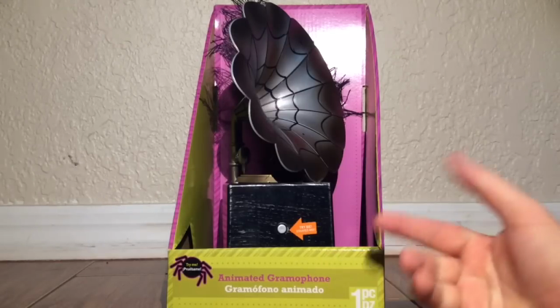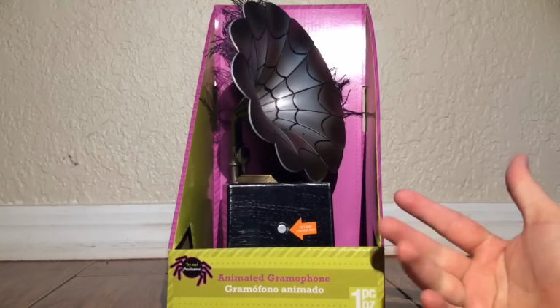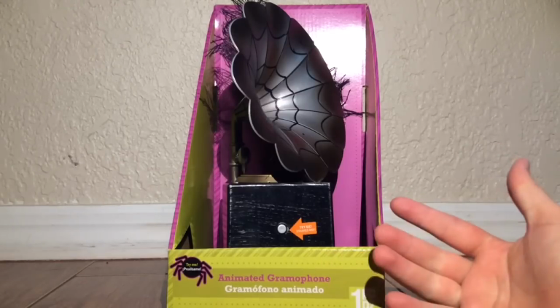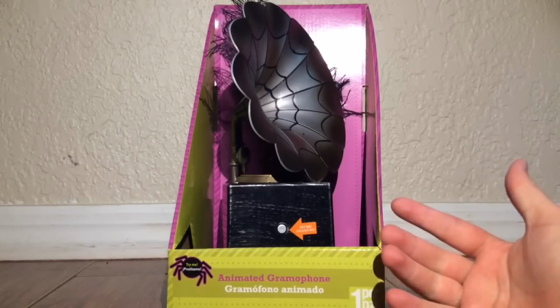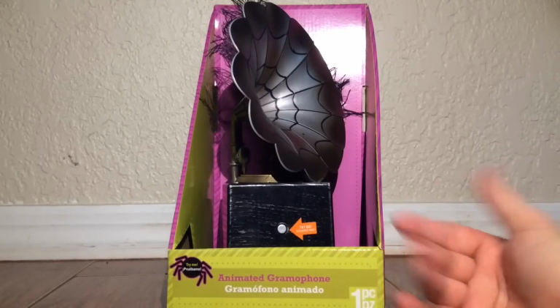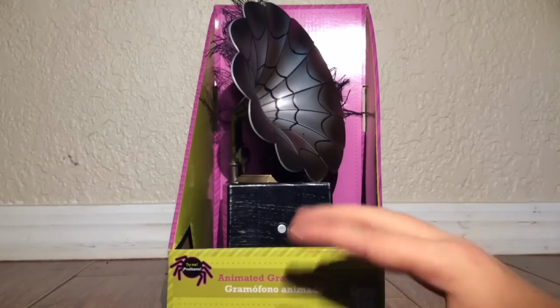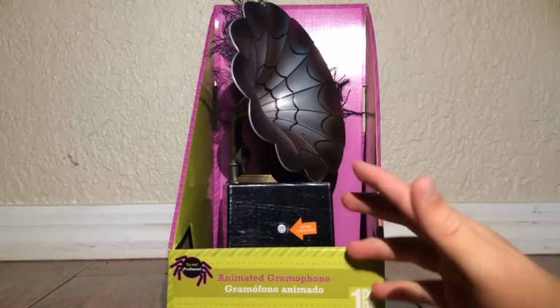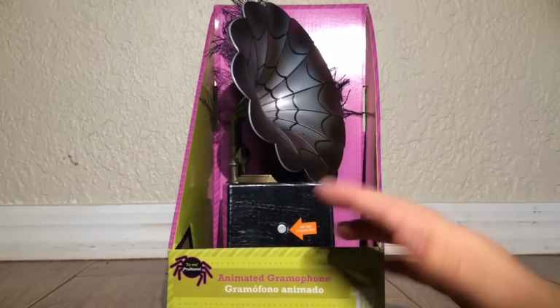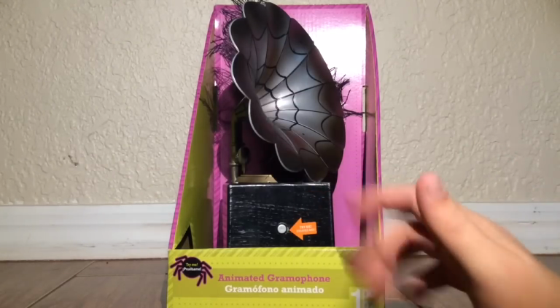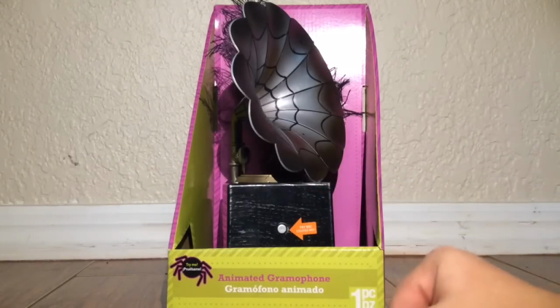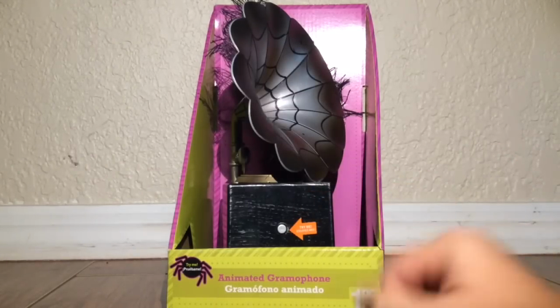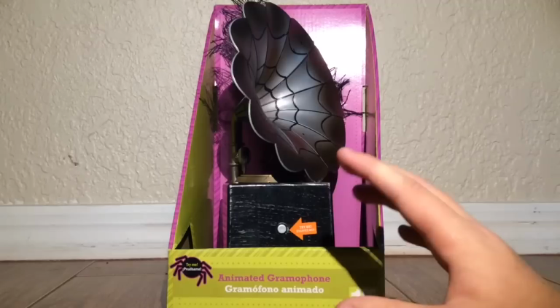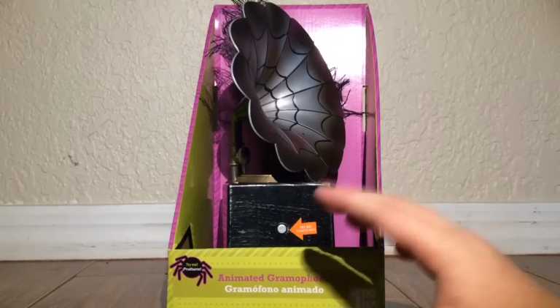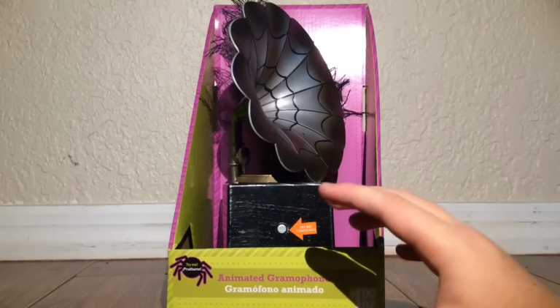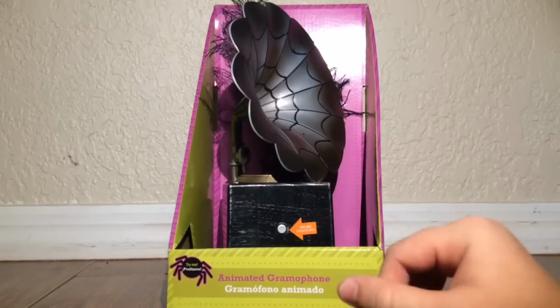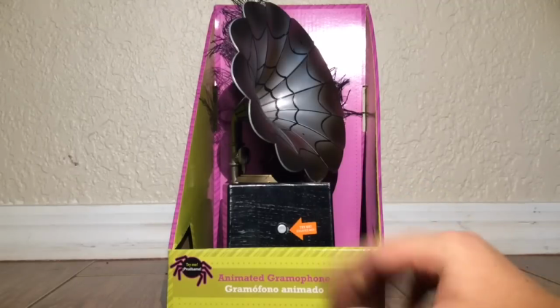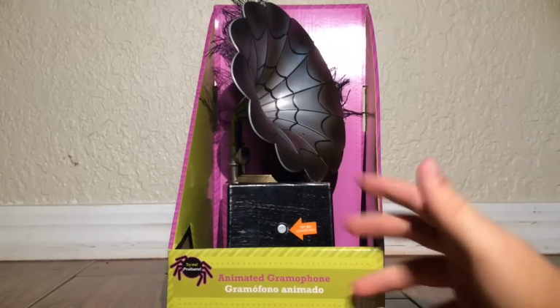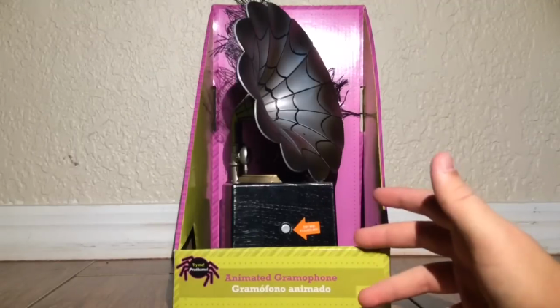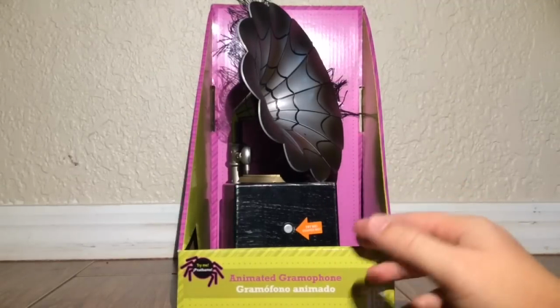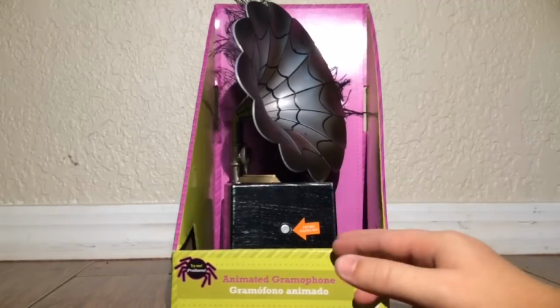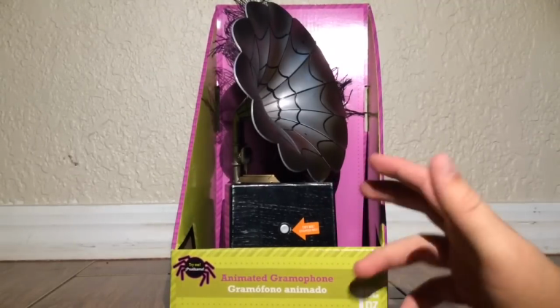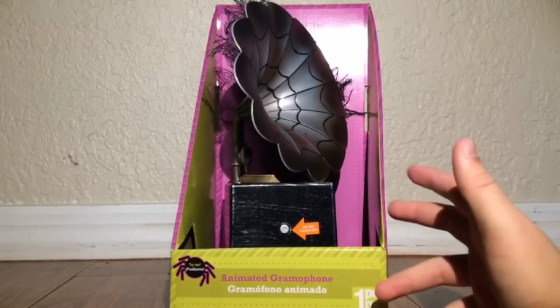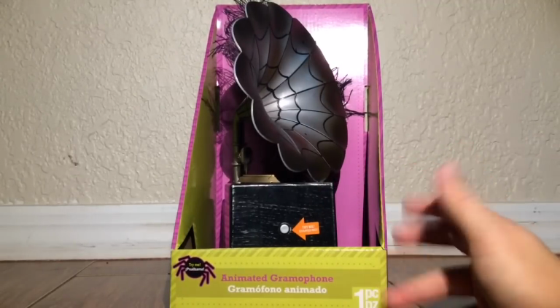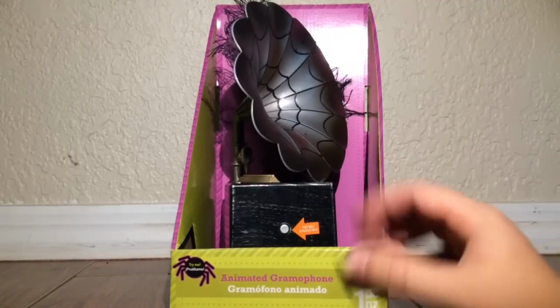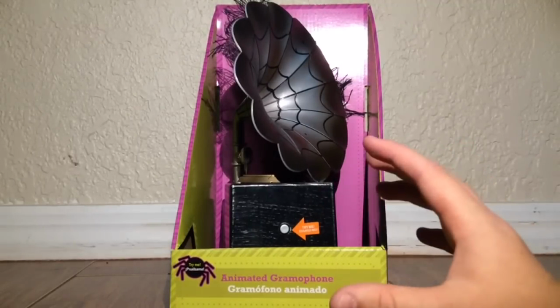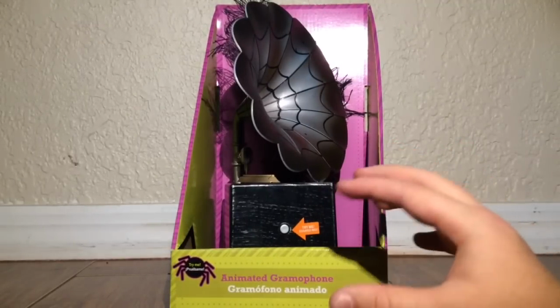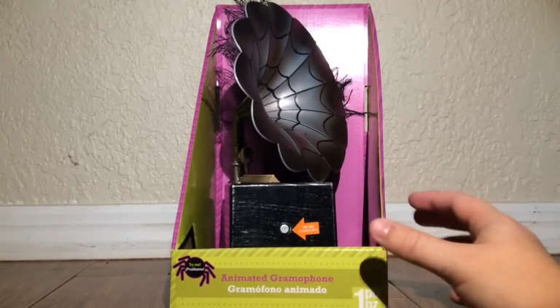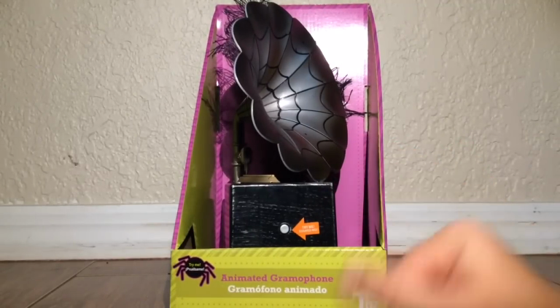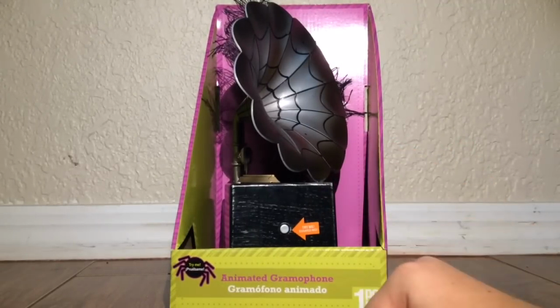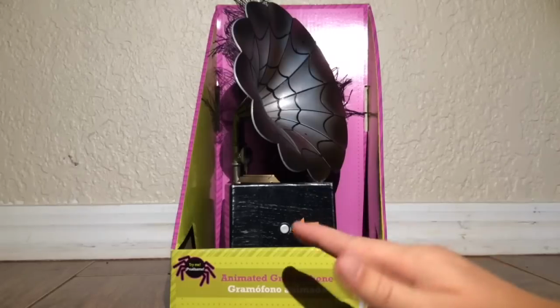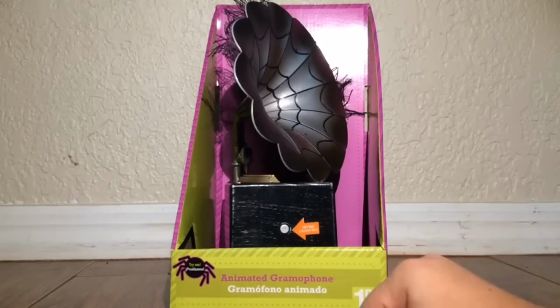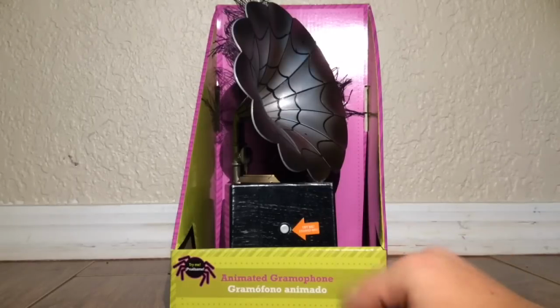You can pick this up for around $16 at Walmart. You can also get it at grandinroad.com, and I believe Kmart and At Home sells this too.